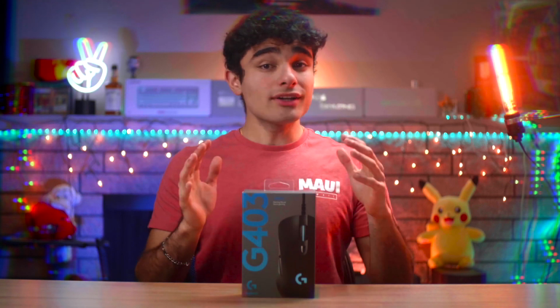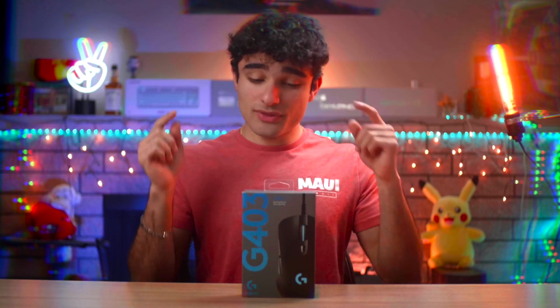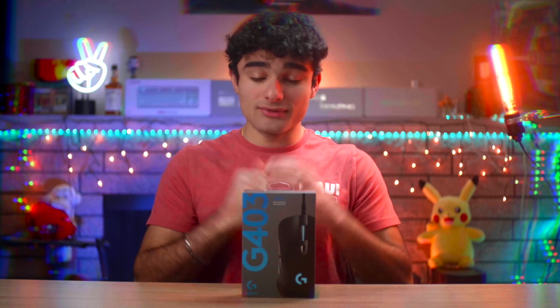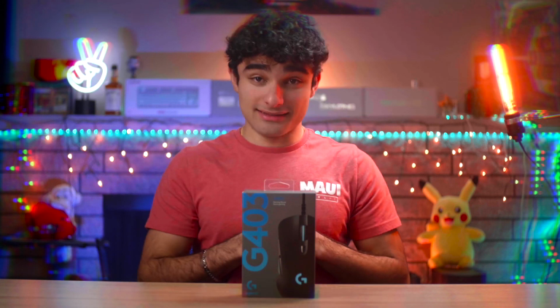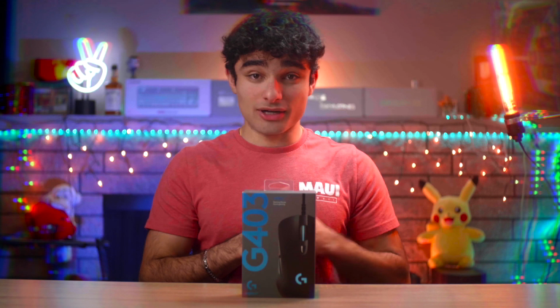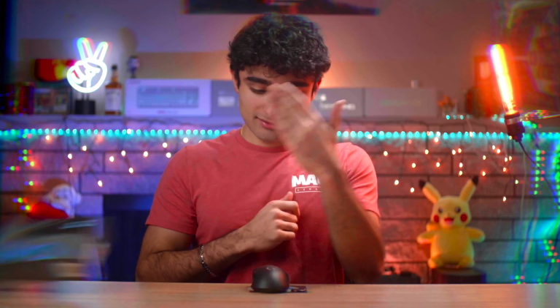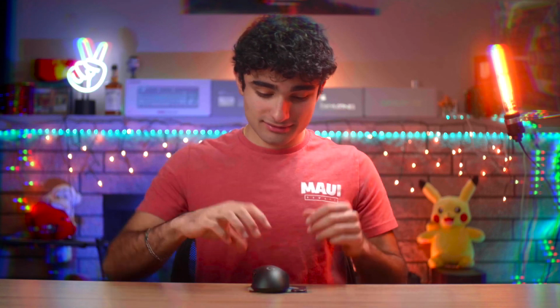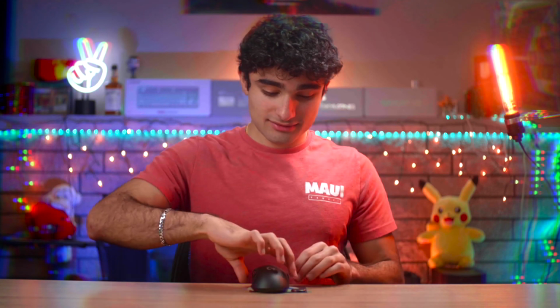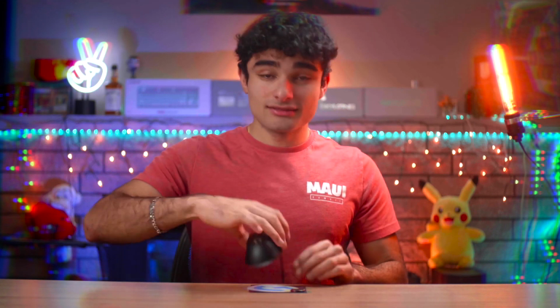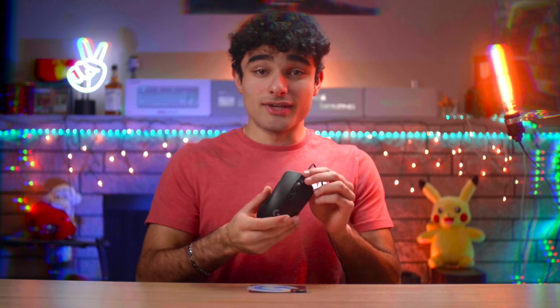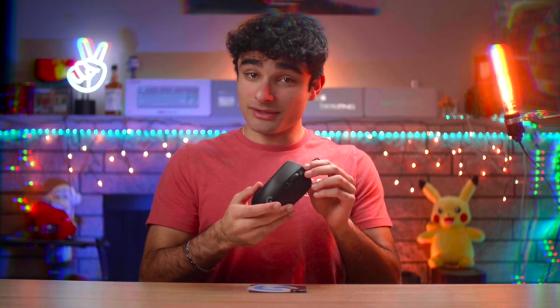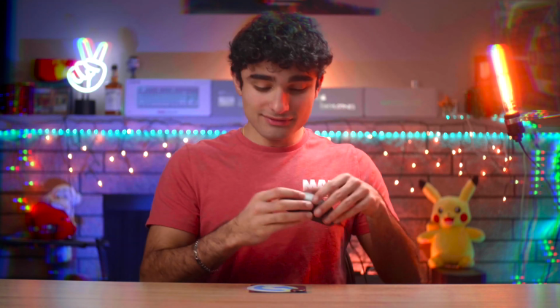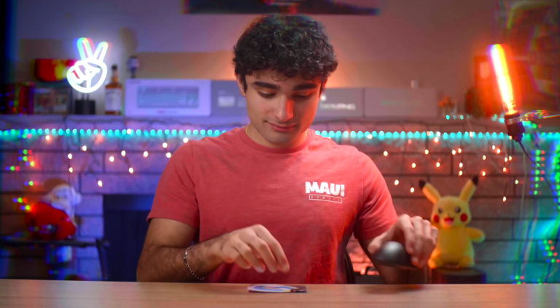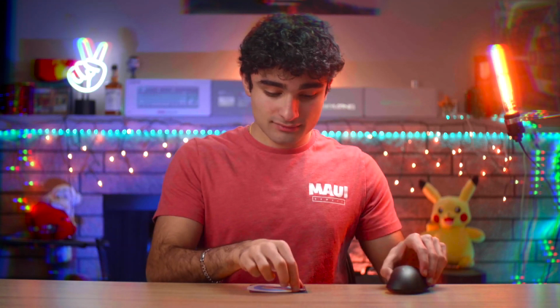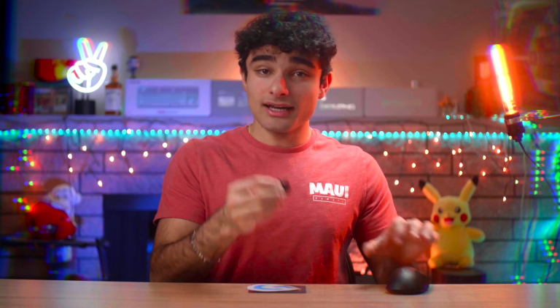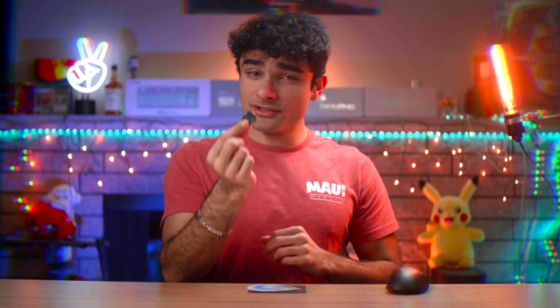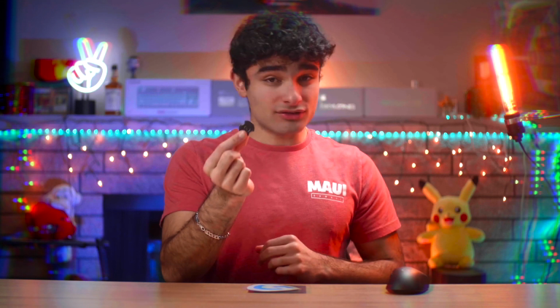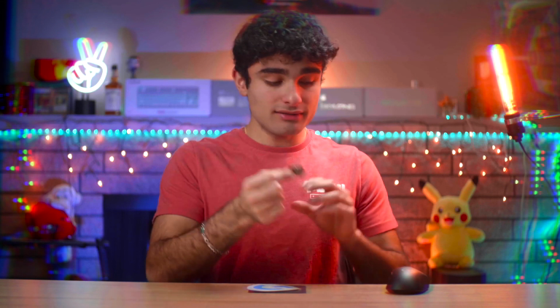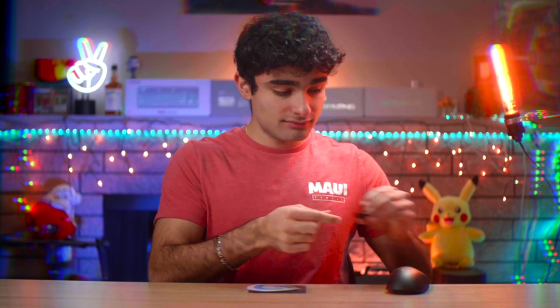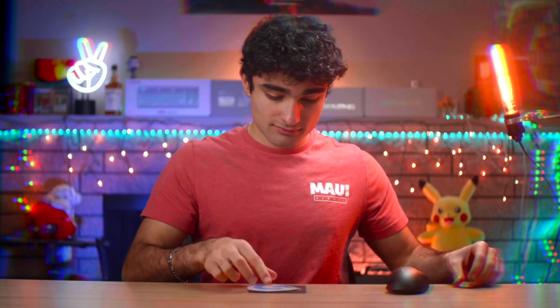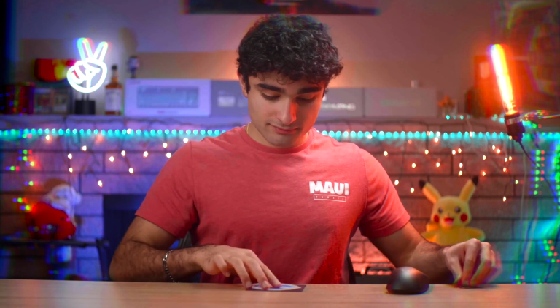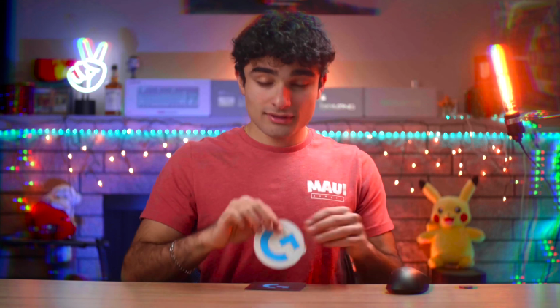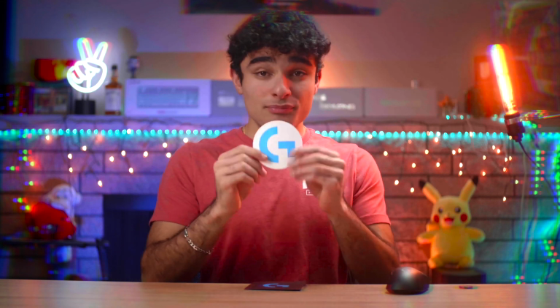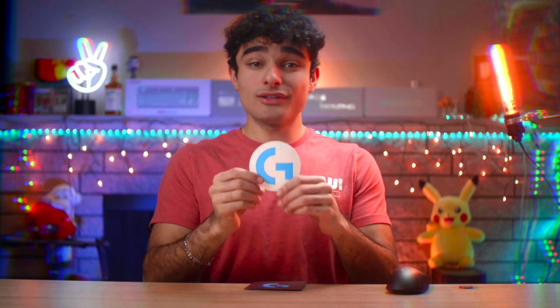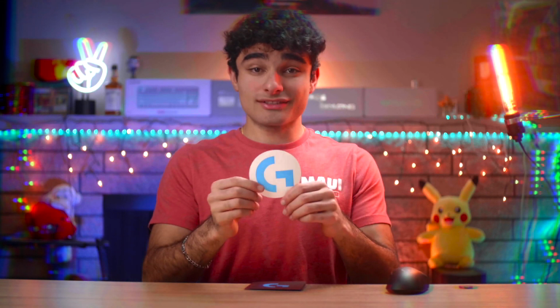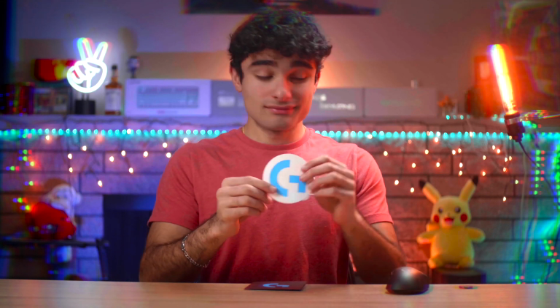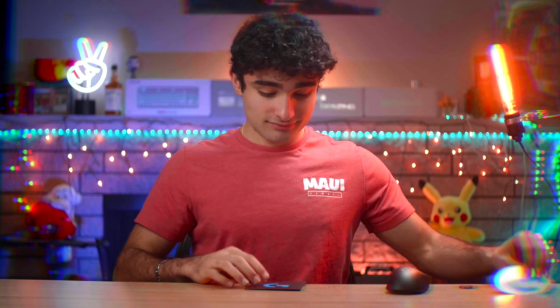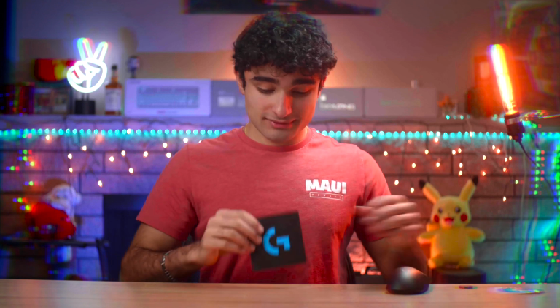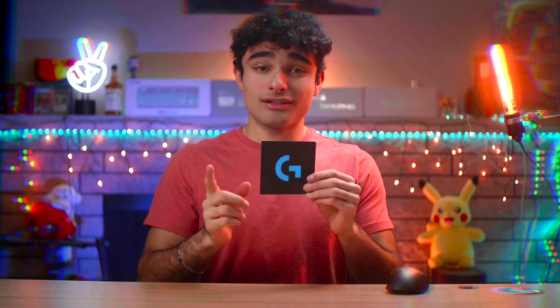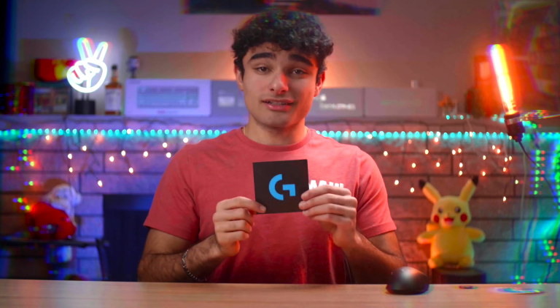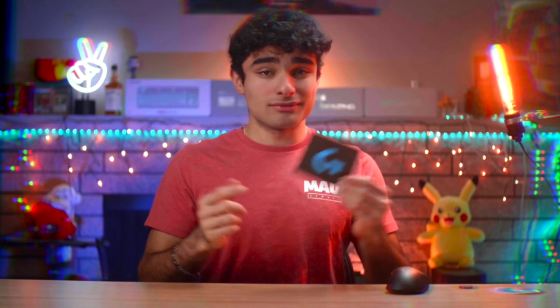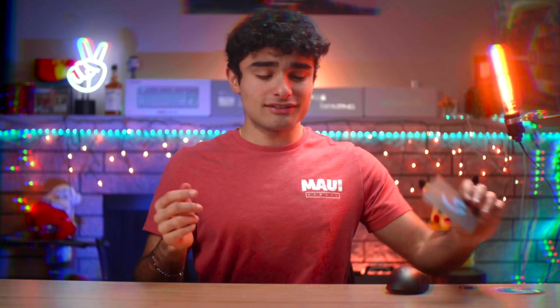Starting off with what you get inside the box: you get the mouse itself, a 10-gram extra weight, a pretty big Logitech sticker, and a Logitech manual. Pretty simple.